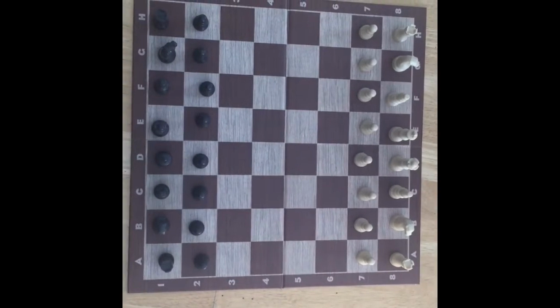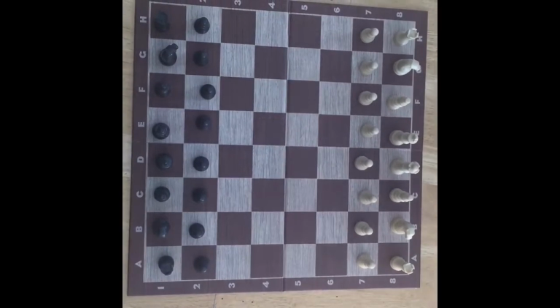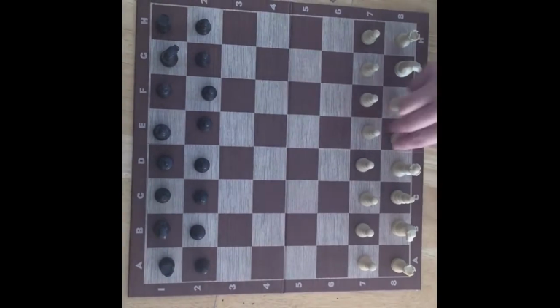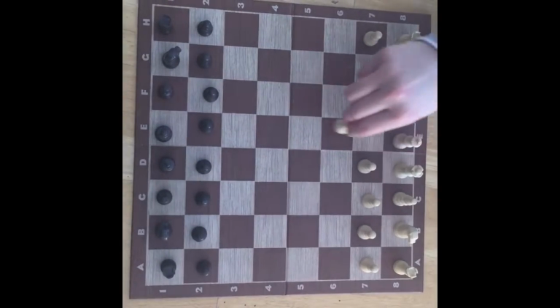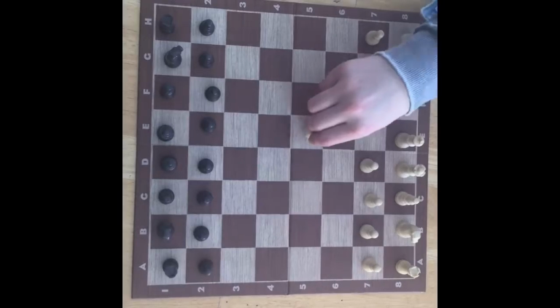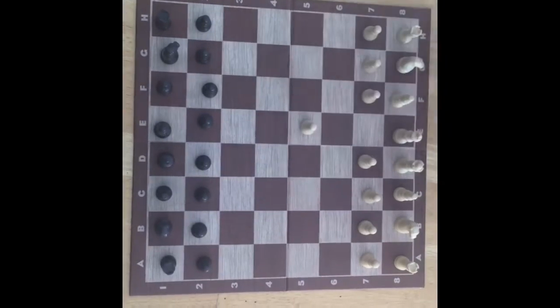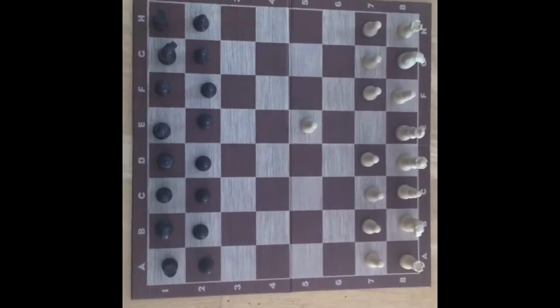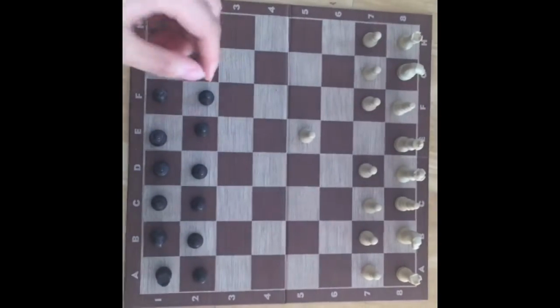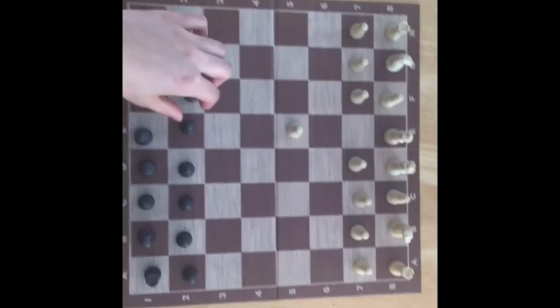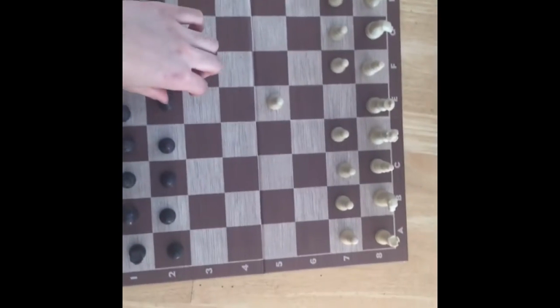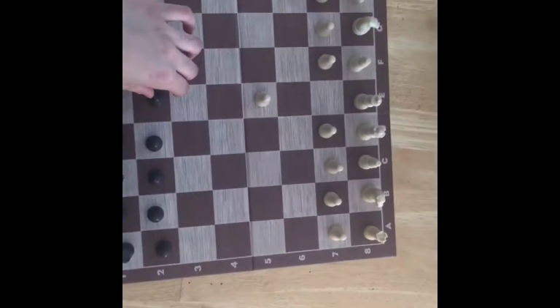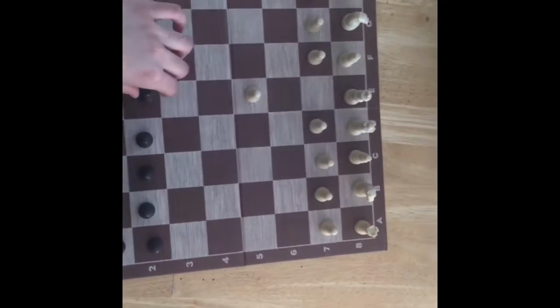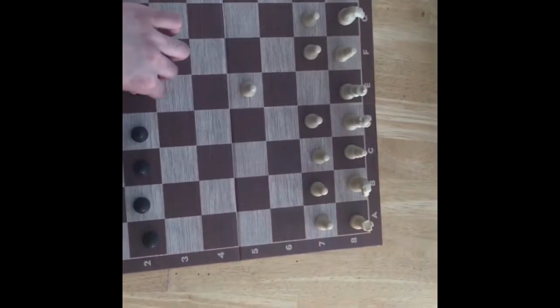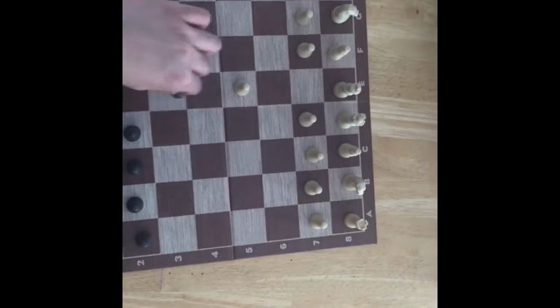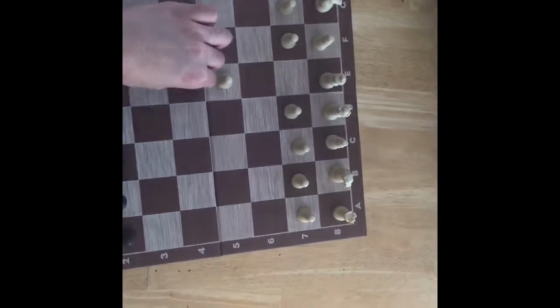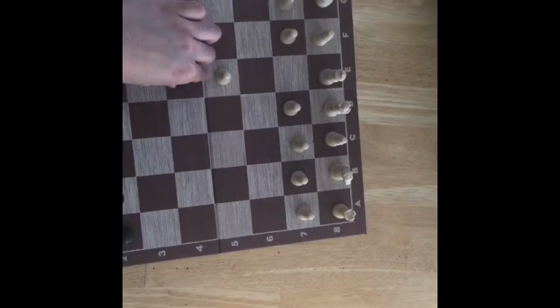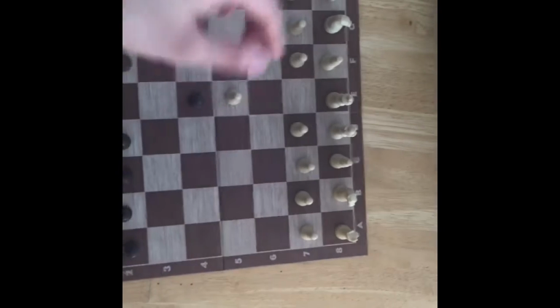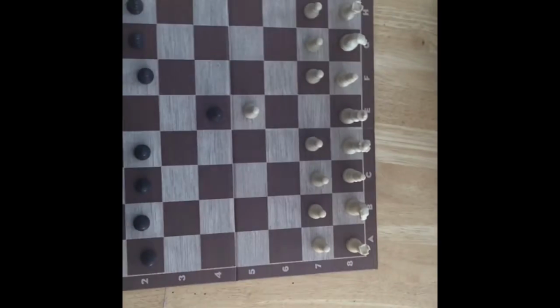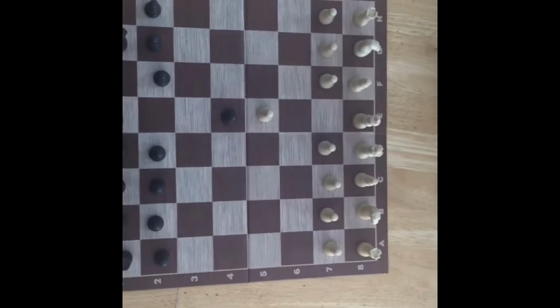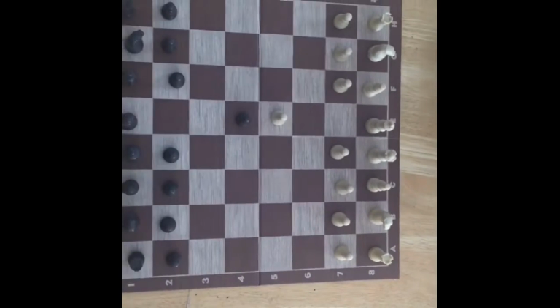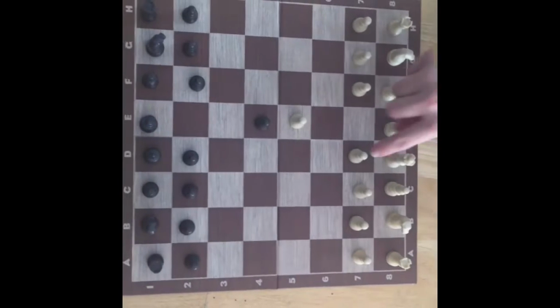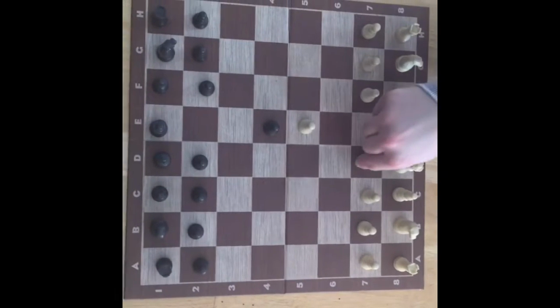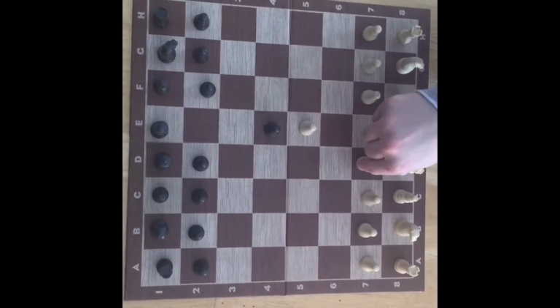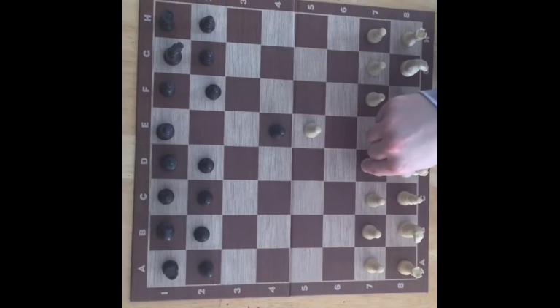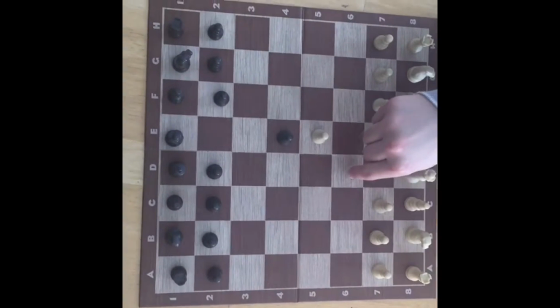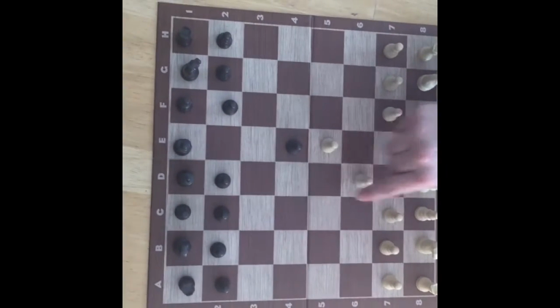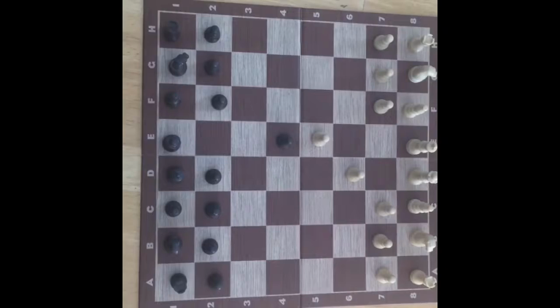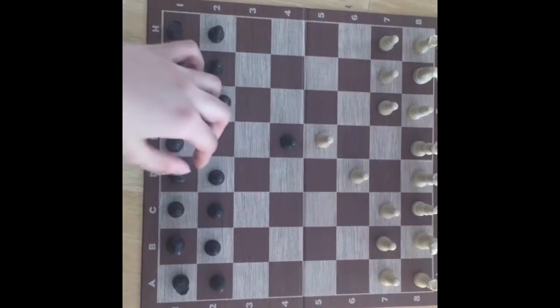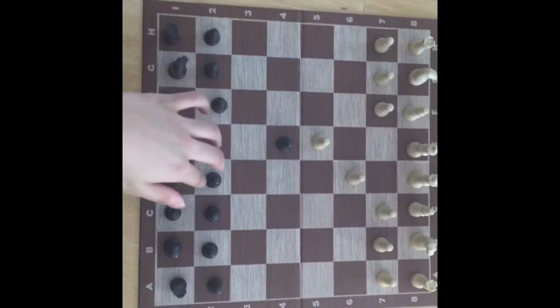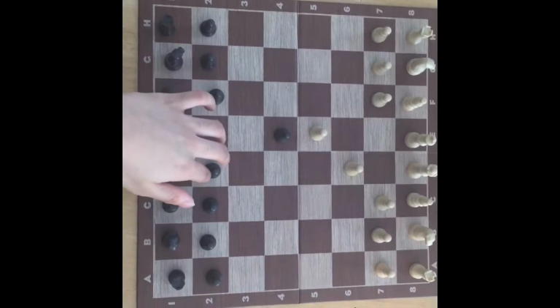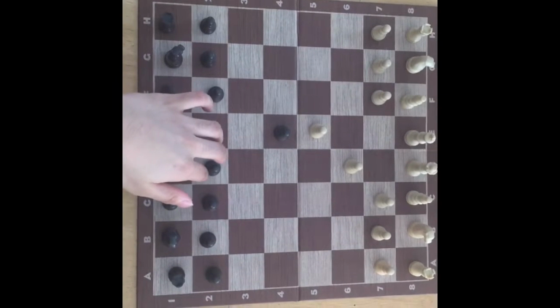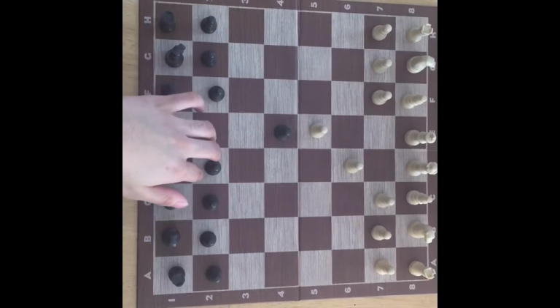We start by moving the king's pawn two squares forward, then we move the queen's pawn one square forward to open up possible options for the bishops.